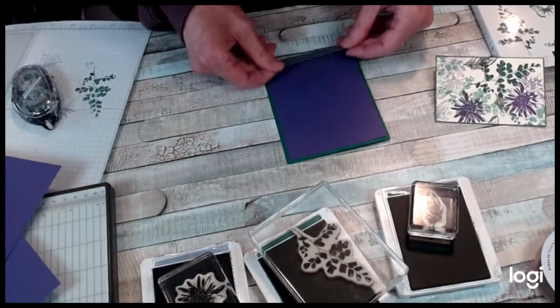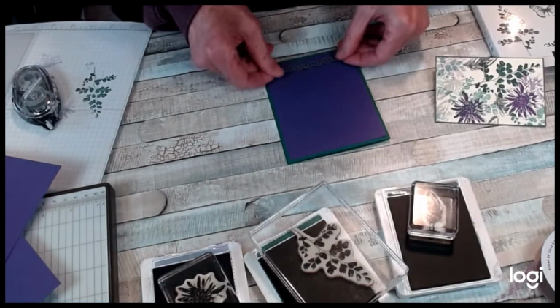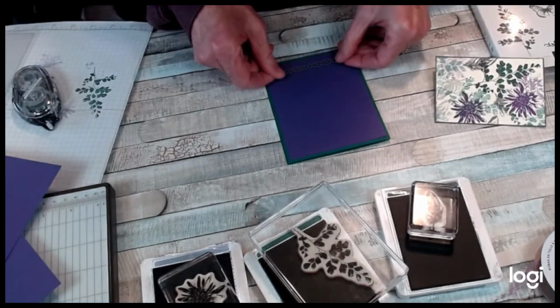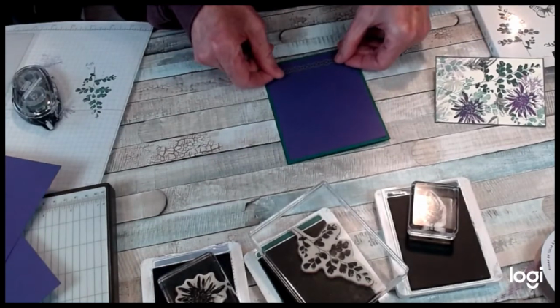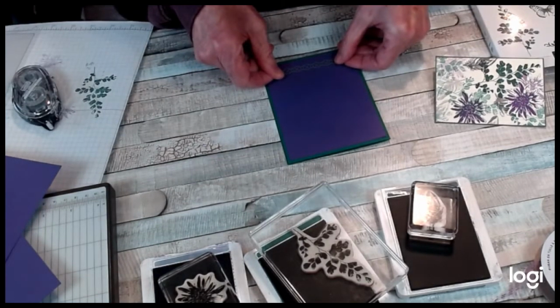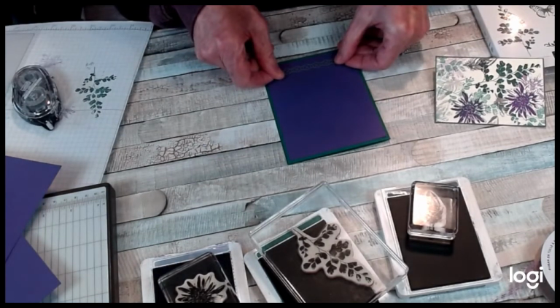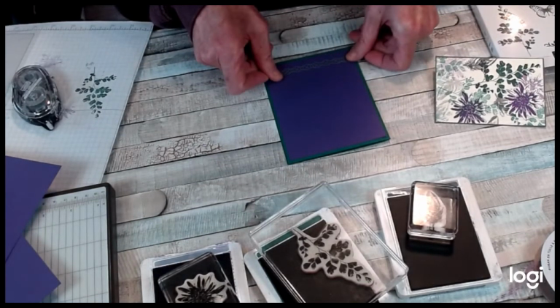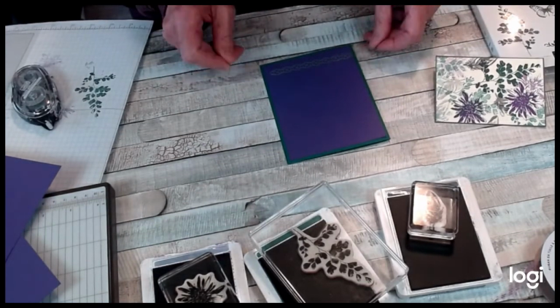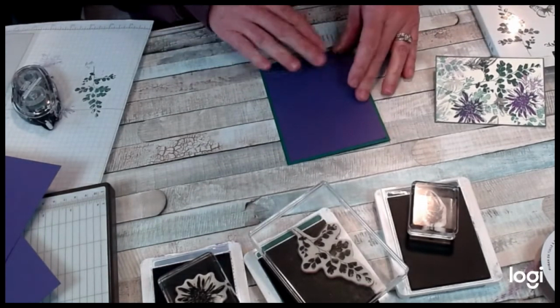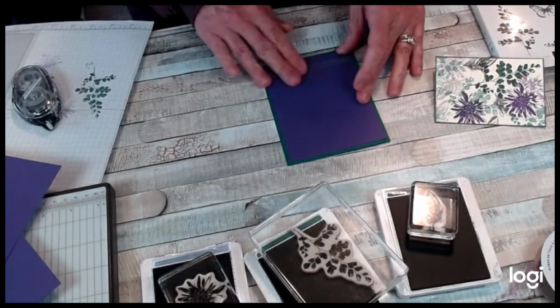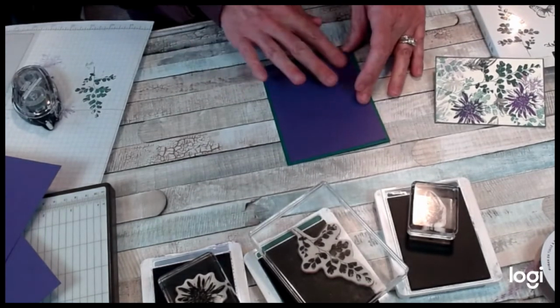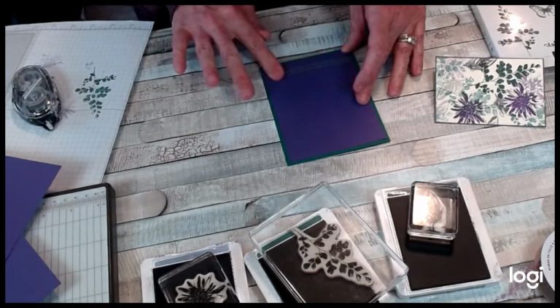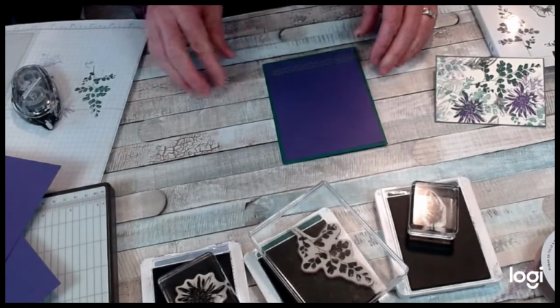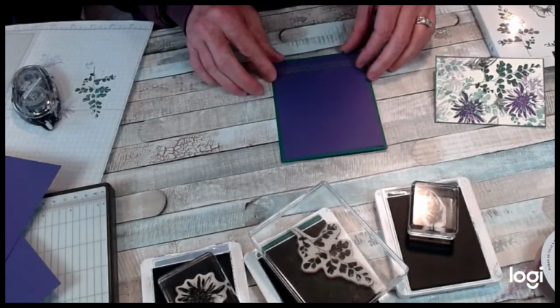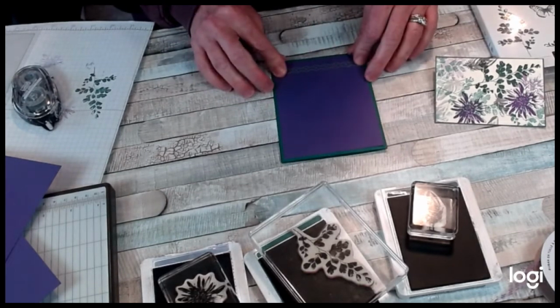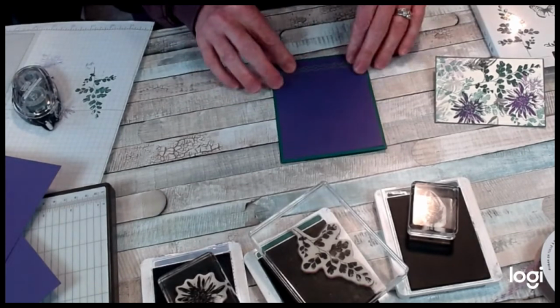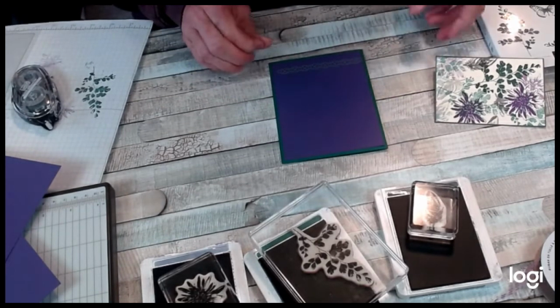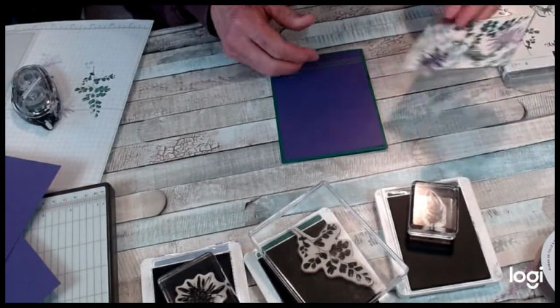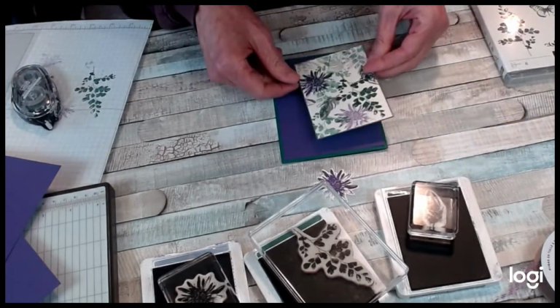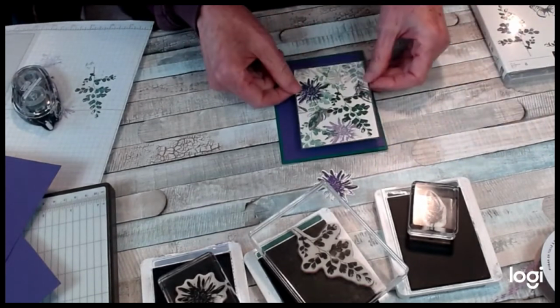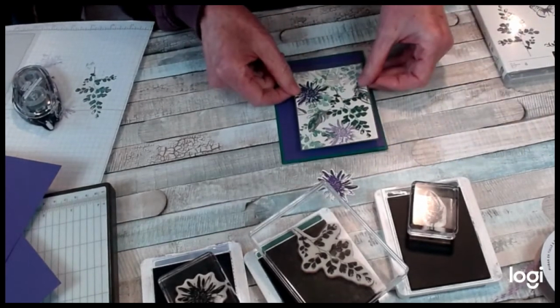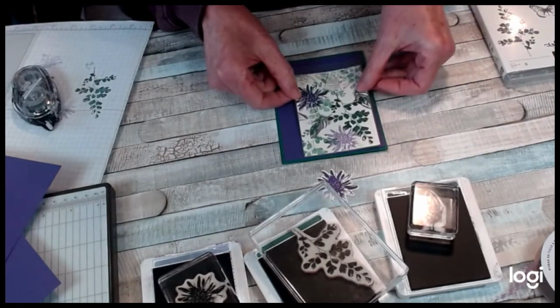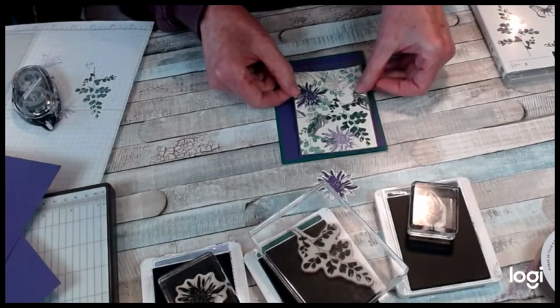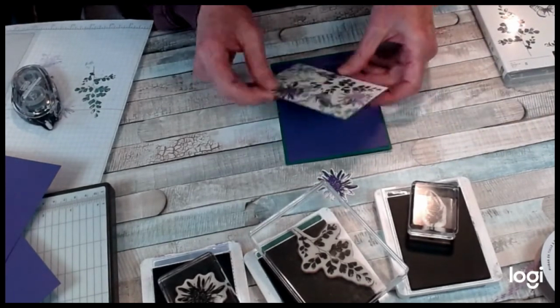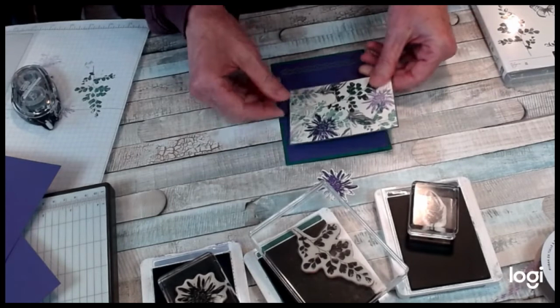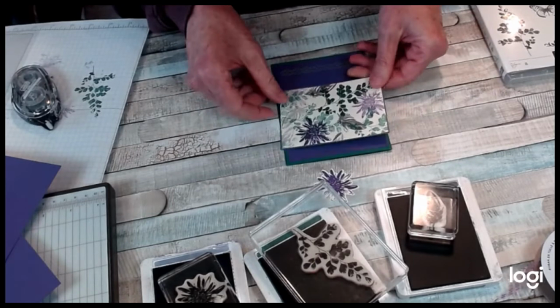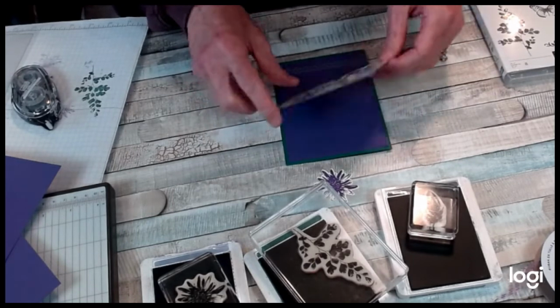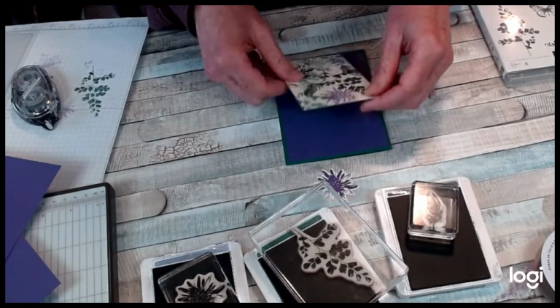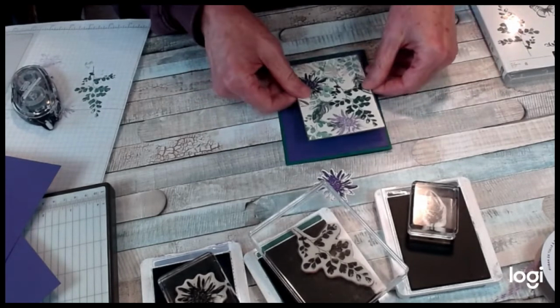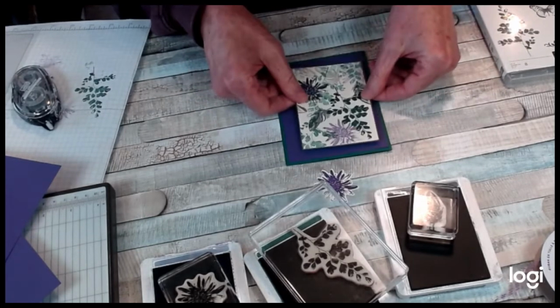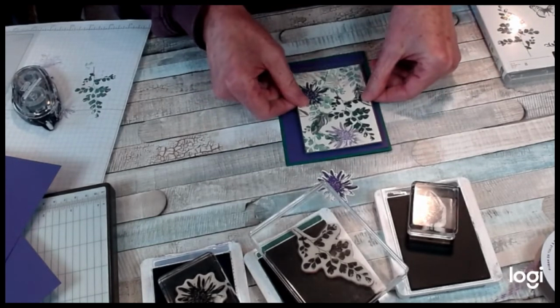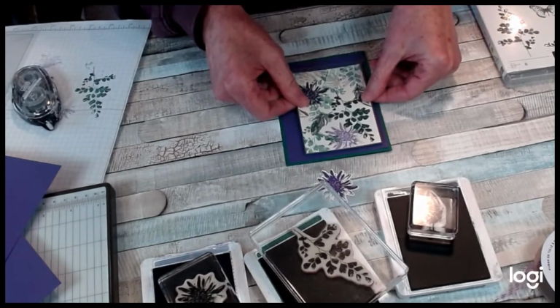I'm going to put a little adhesive on this piece and put it down here on the bottom. That's not perfectly straight either — I don't know who taught me how to stamp! And then I want to put this on like this.